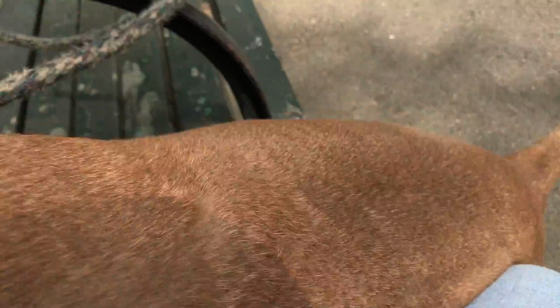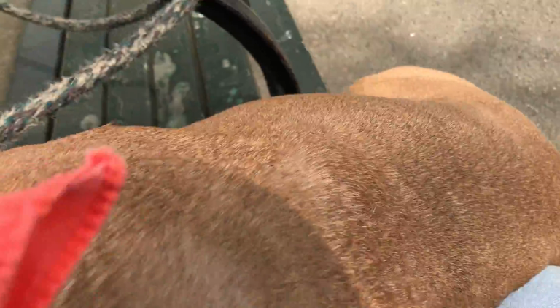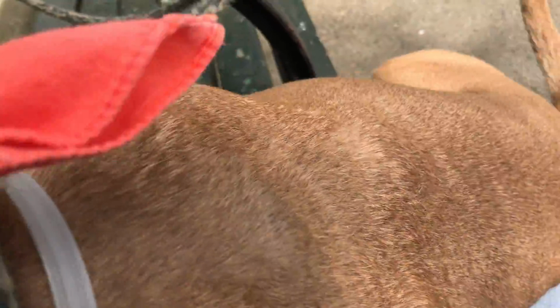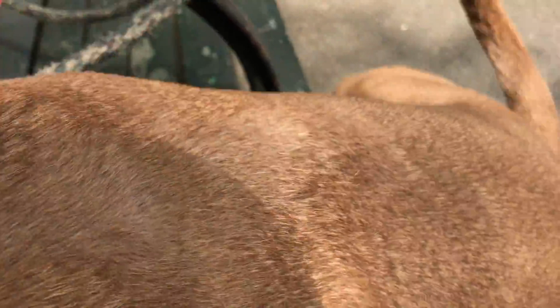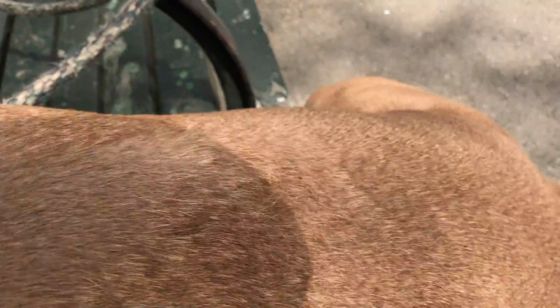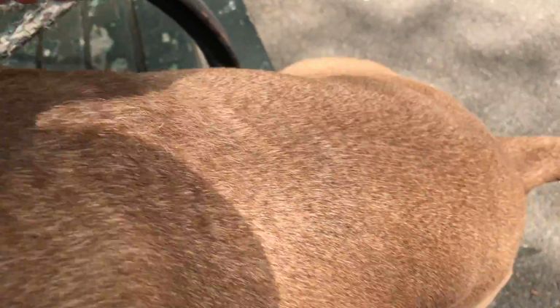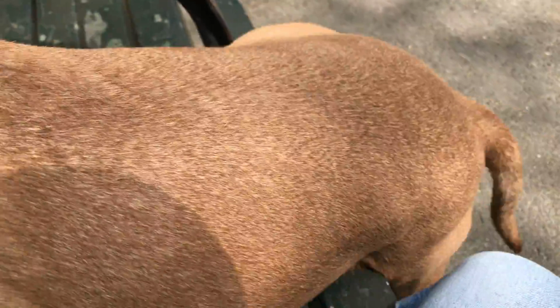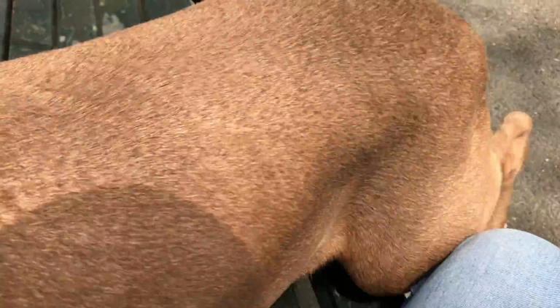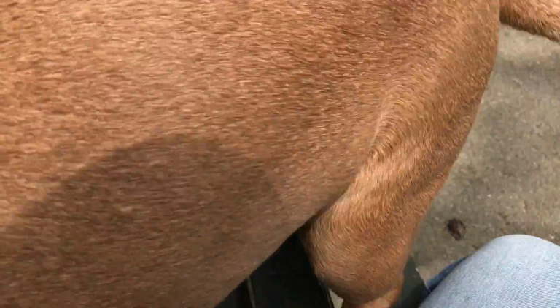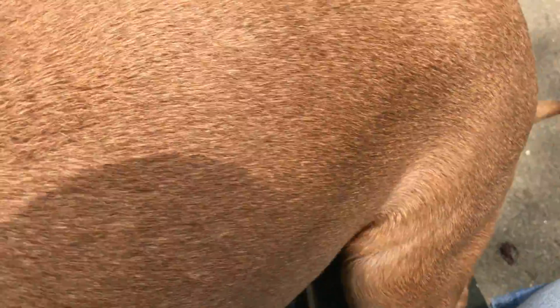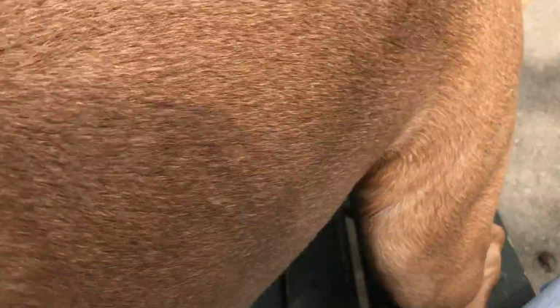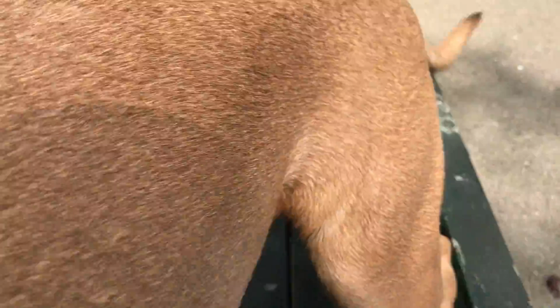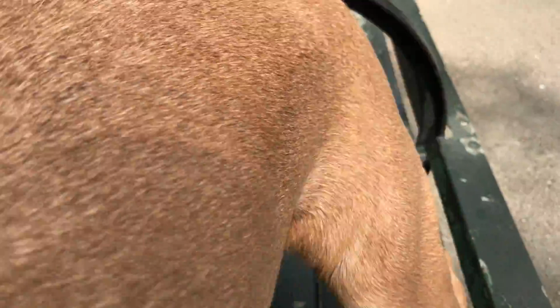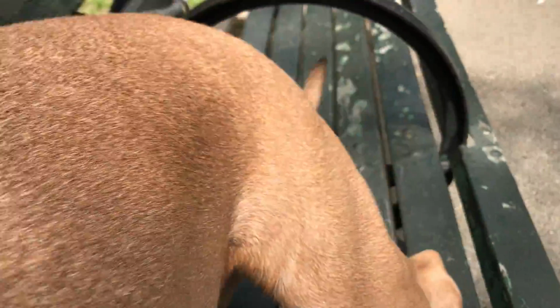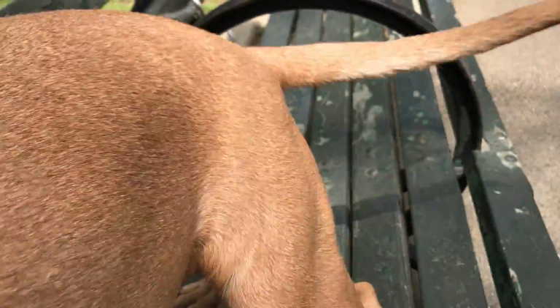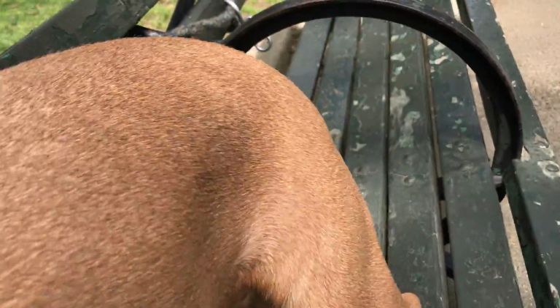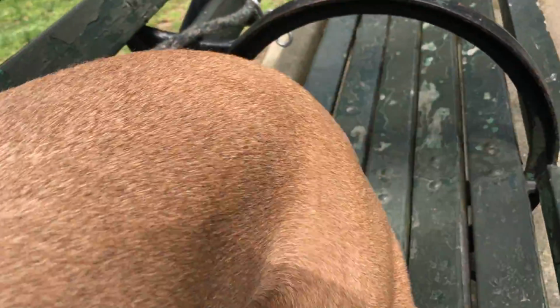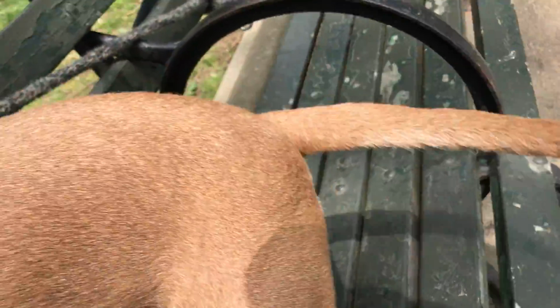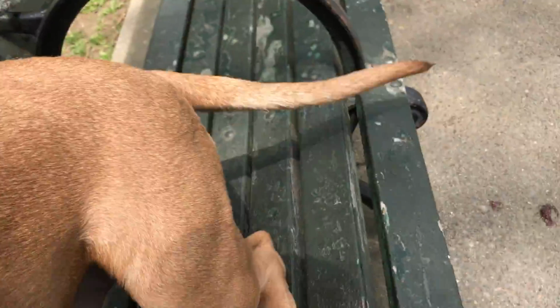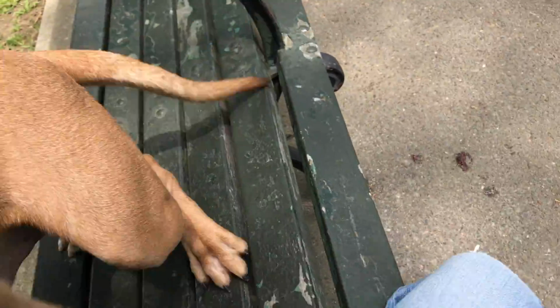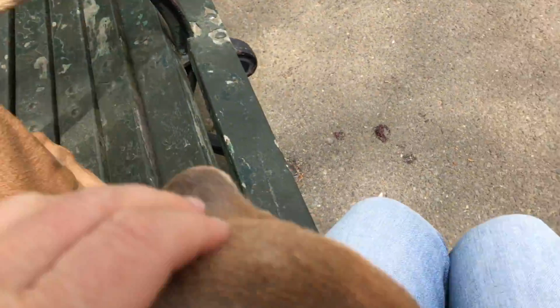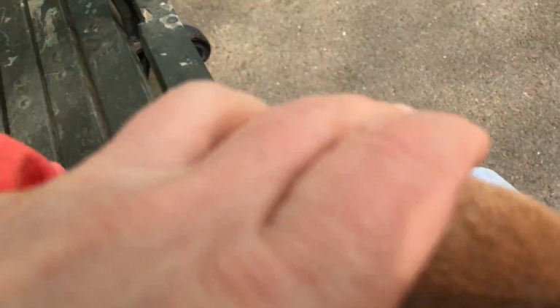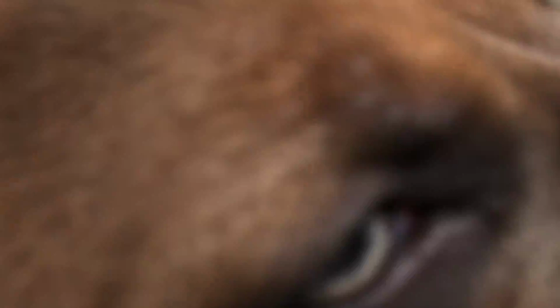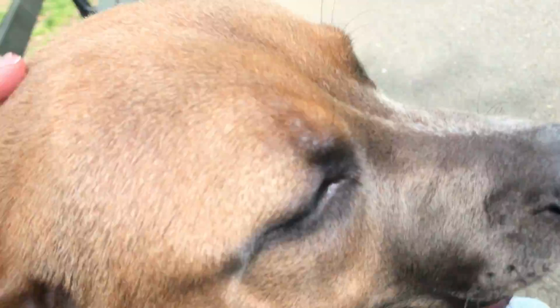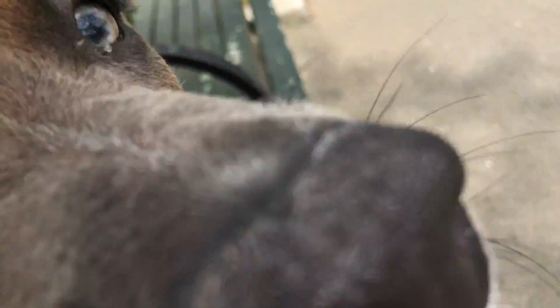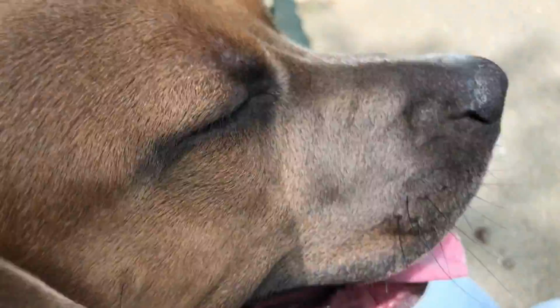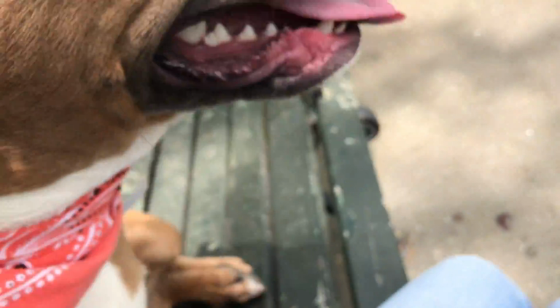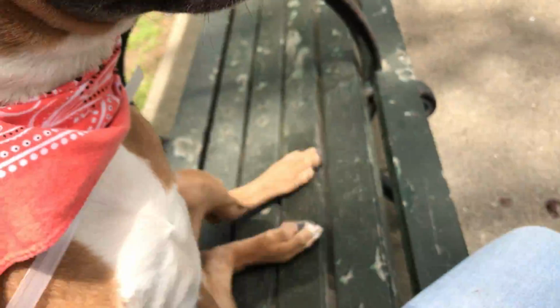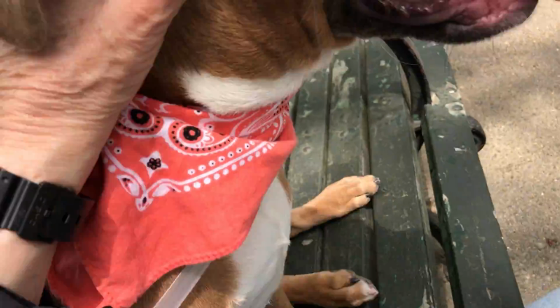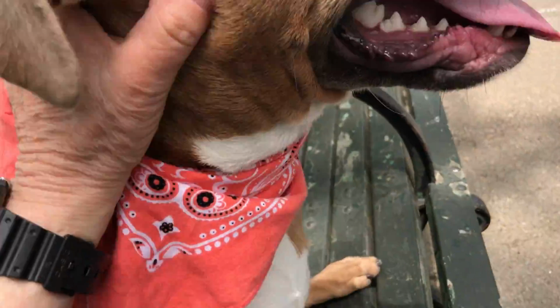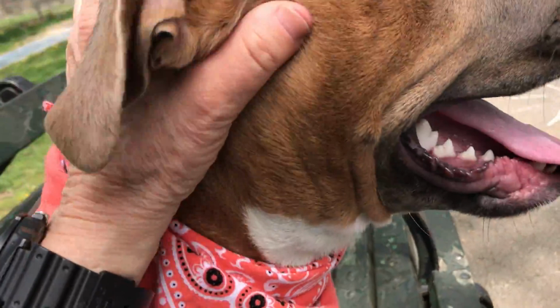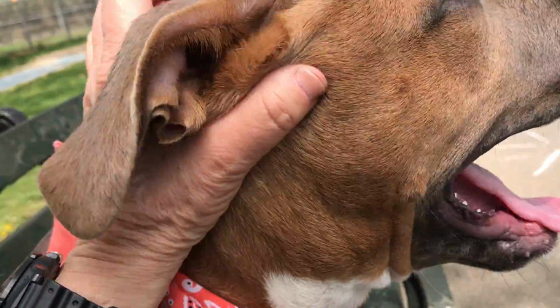Let's see if we can get — are you going to come all the way up? He did it! Let's see if we can get in the backyard for a little off-leash time. He is just as sweet as can be.